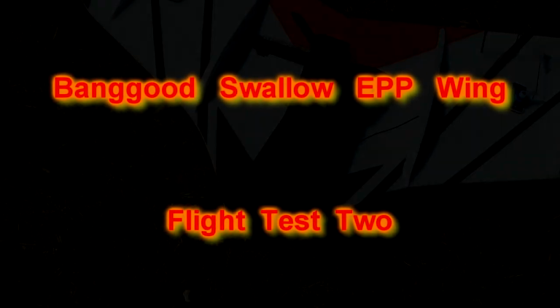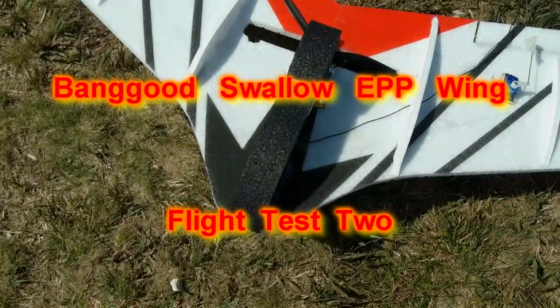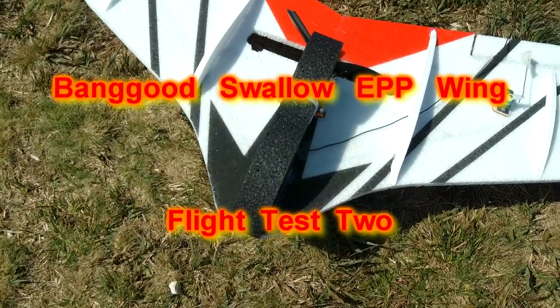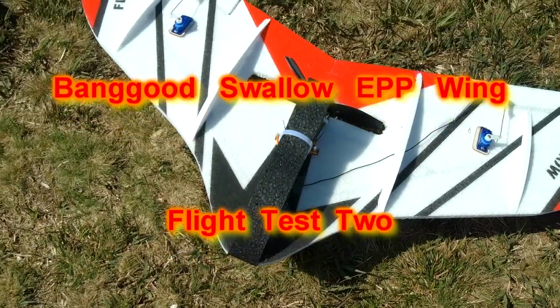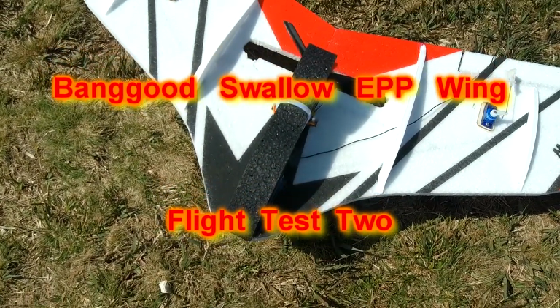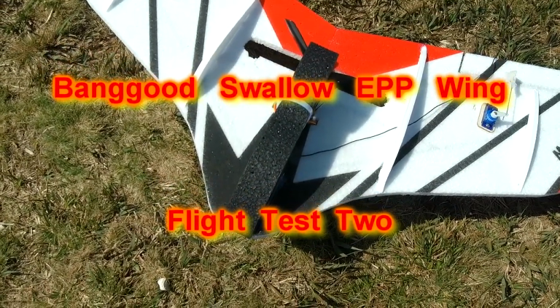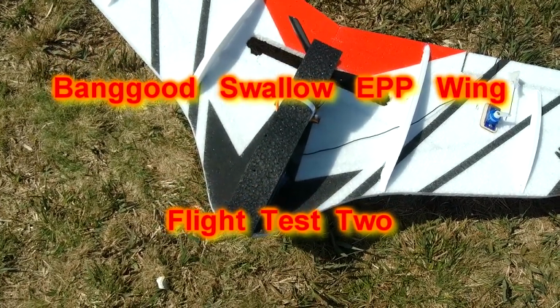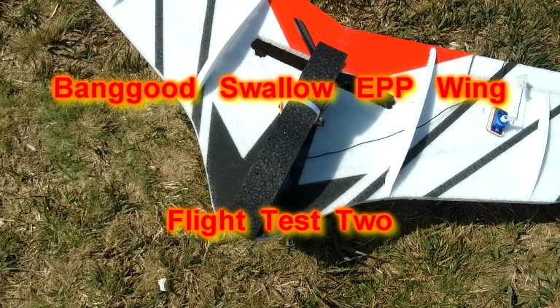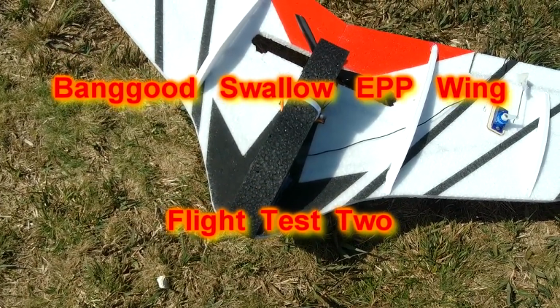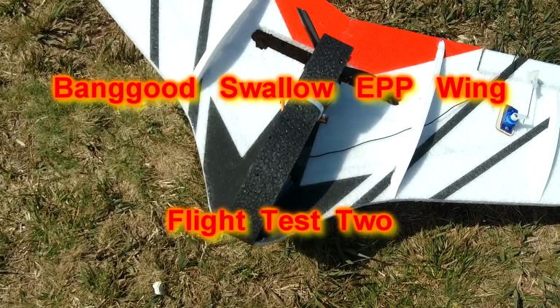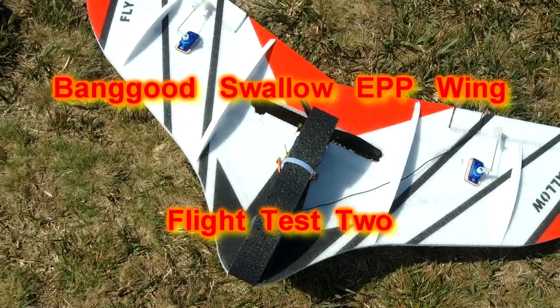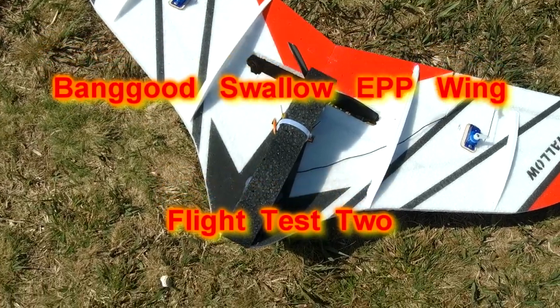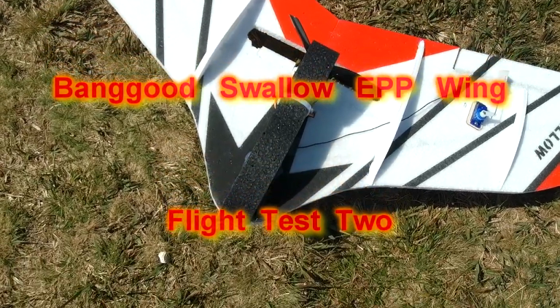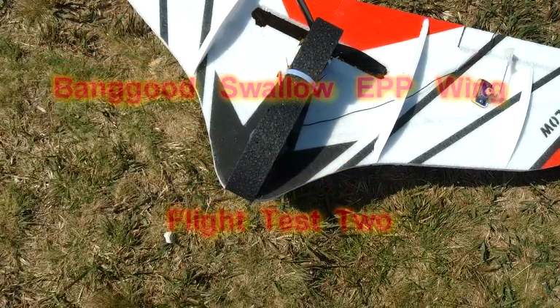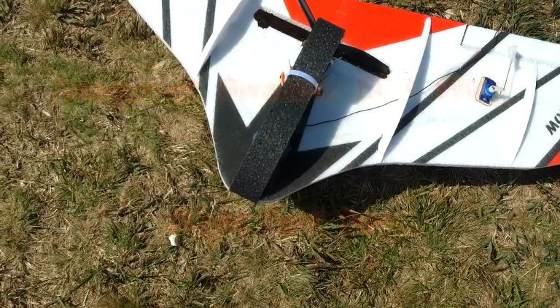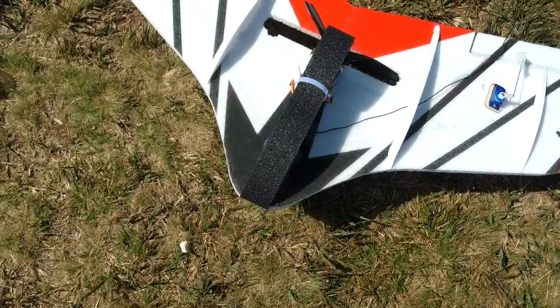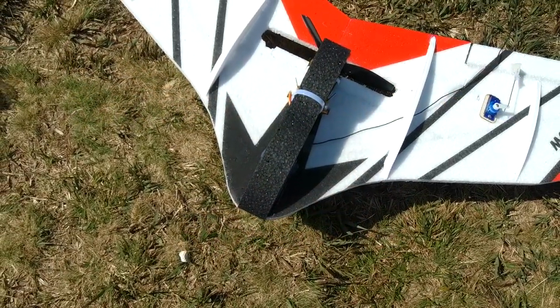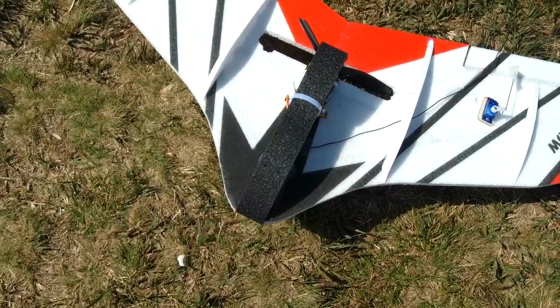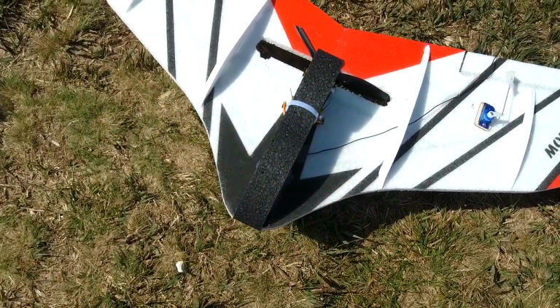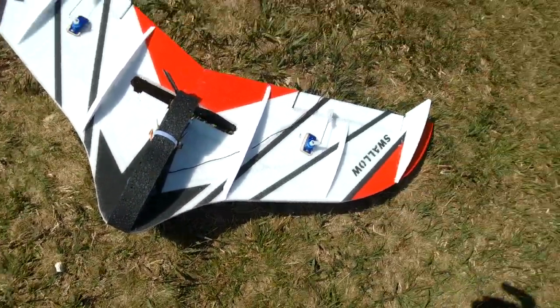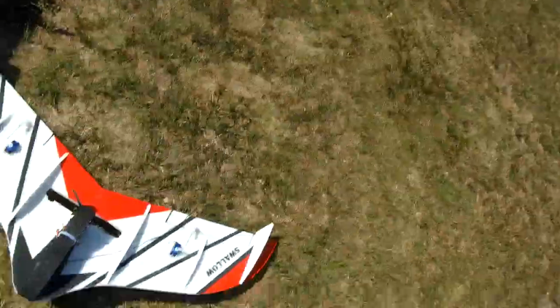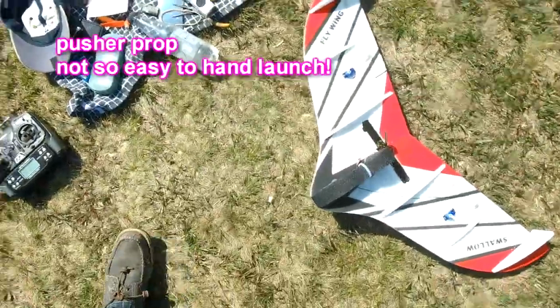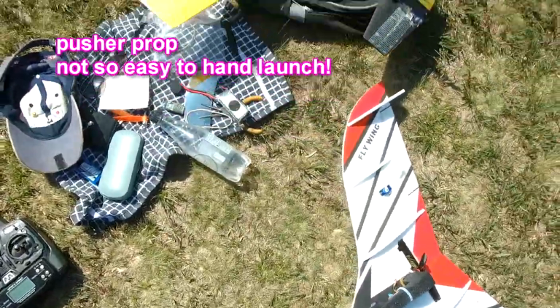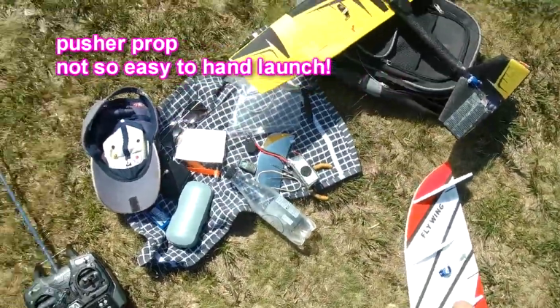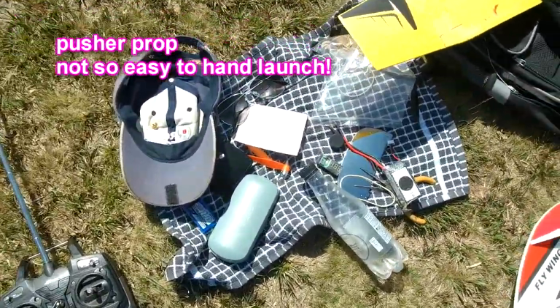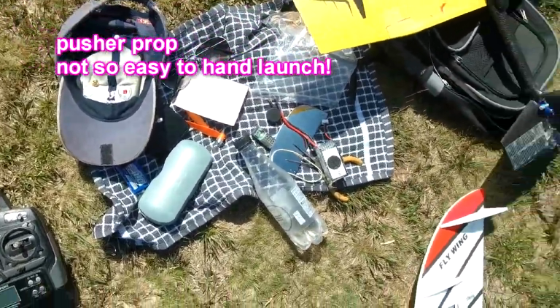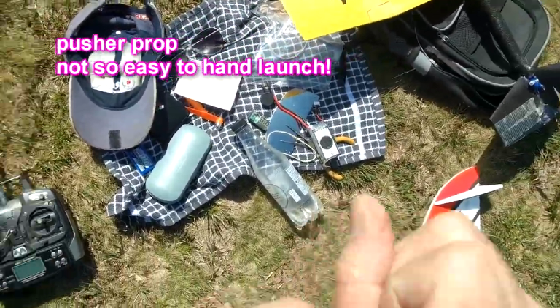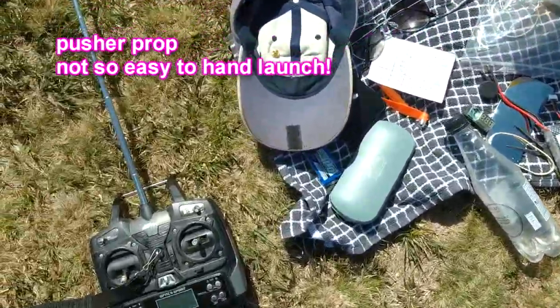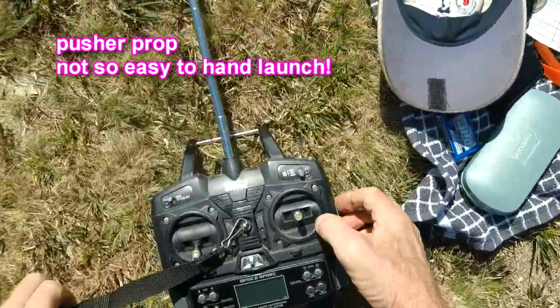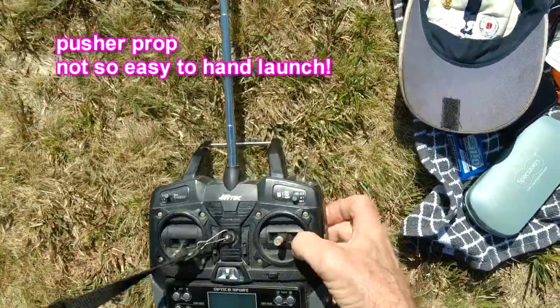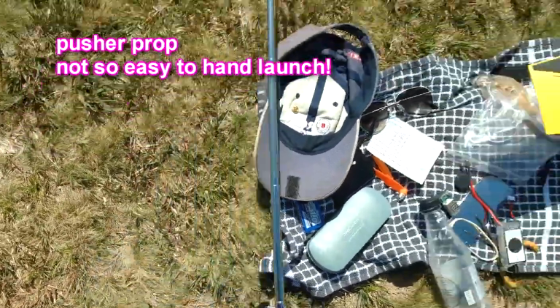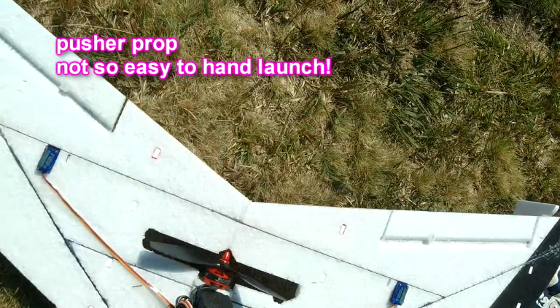I wasn't going to make a video of this little Swallow flying again, but it is such a joy to fly that I think I'll make a short one because I'm running out of battery. So here we go — not that easy to hand launch. I hit my hand with a prop and boy did it hurt.